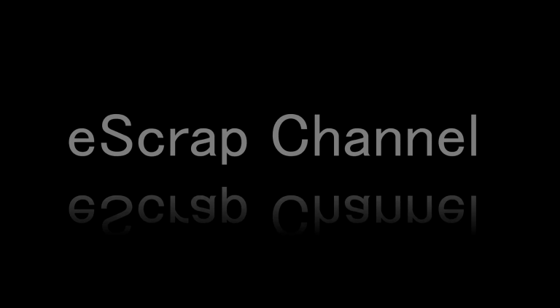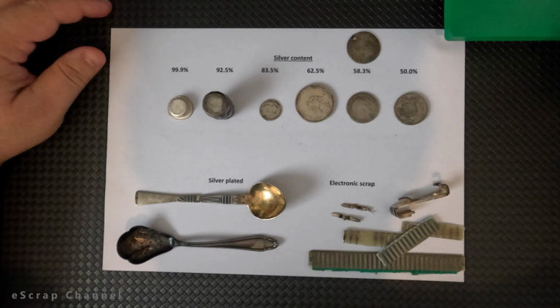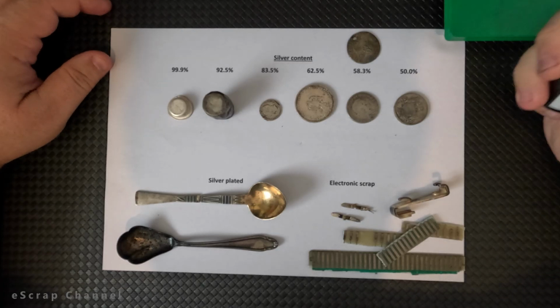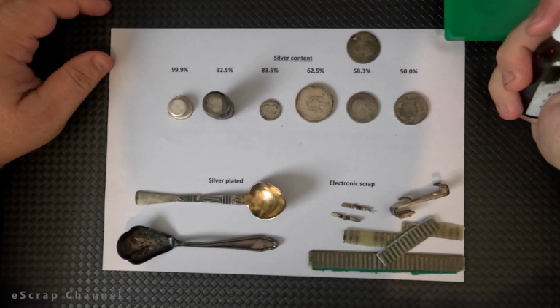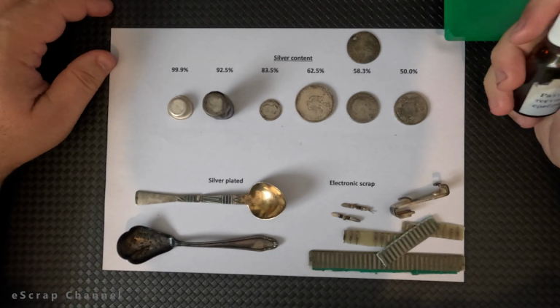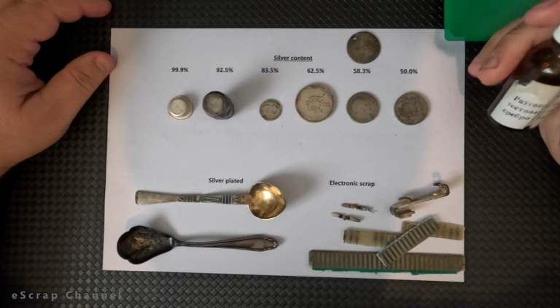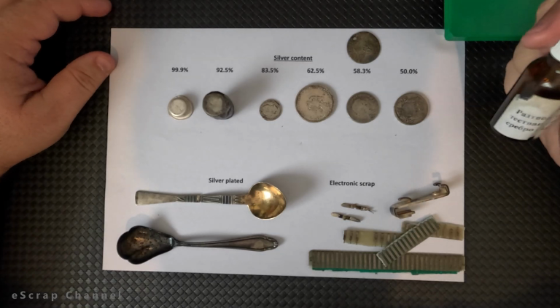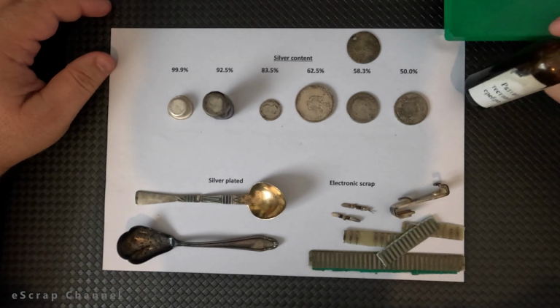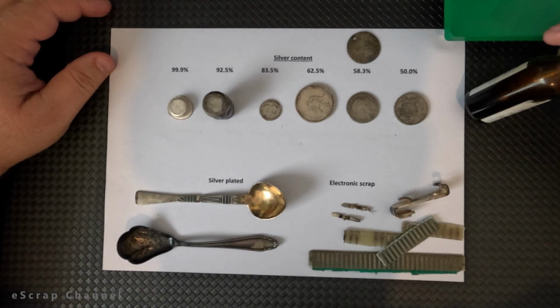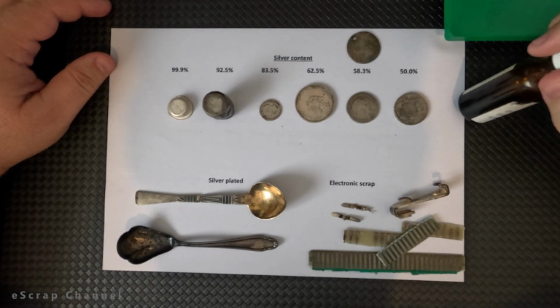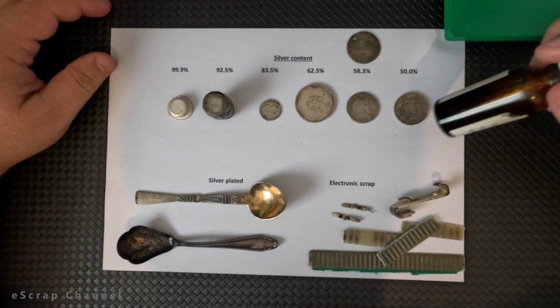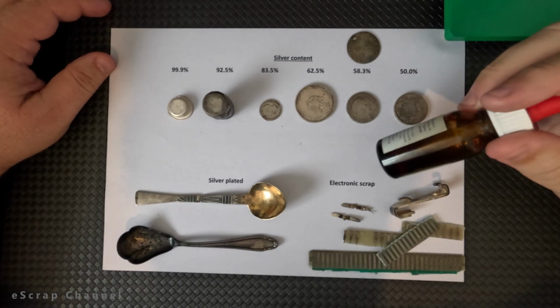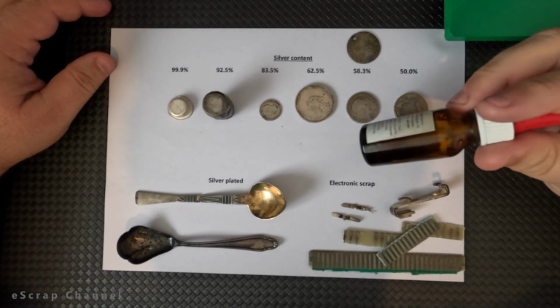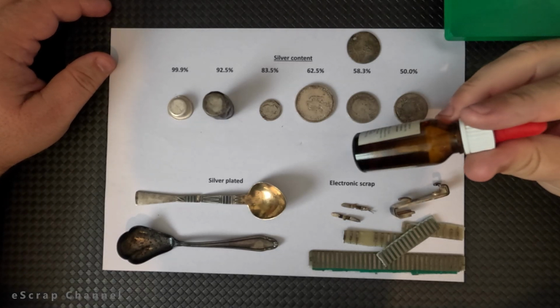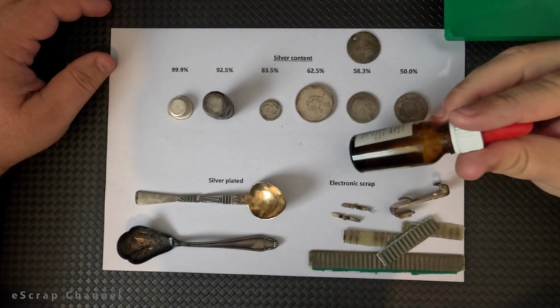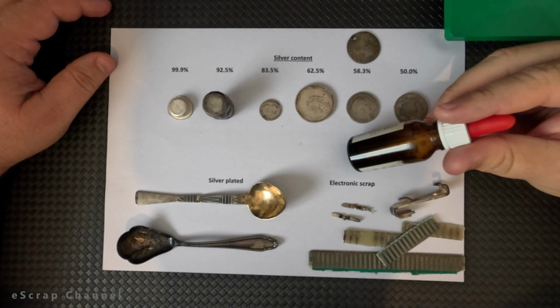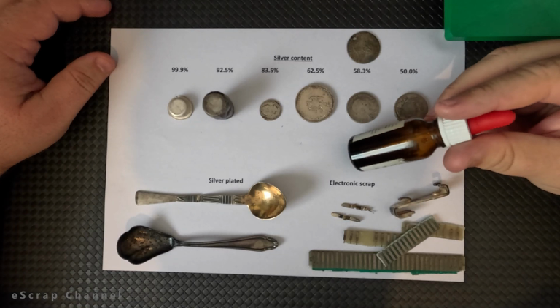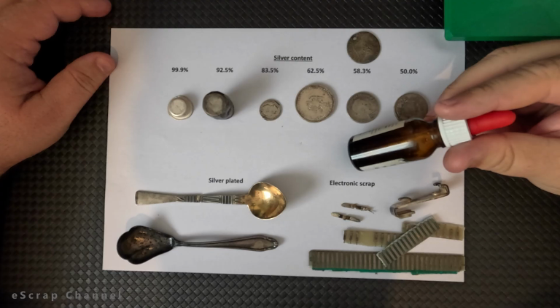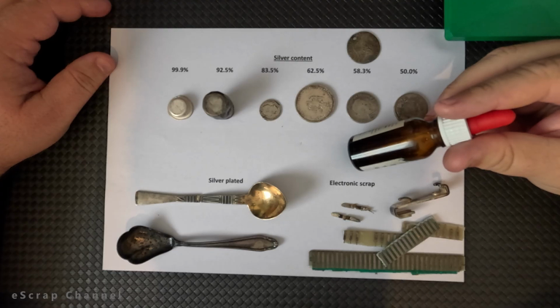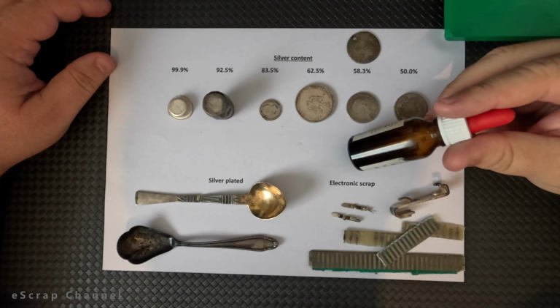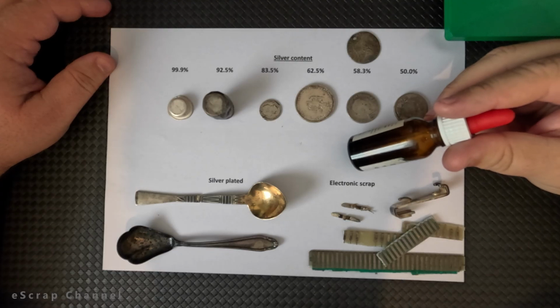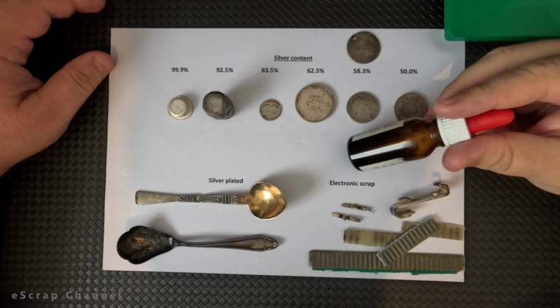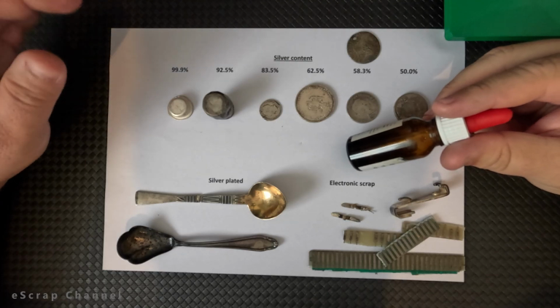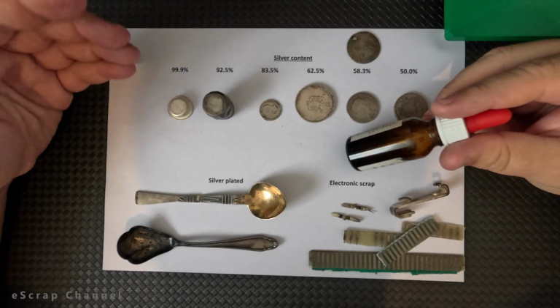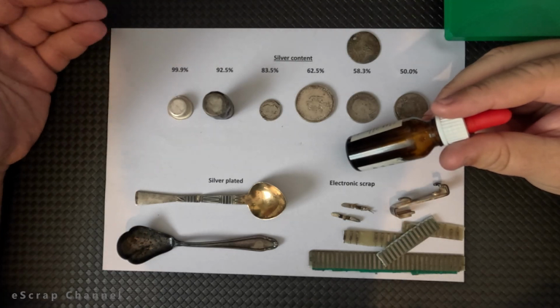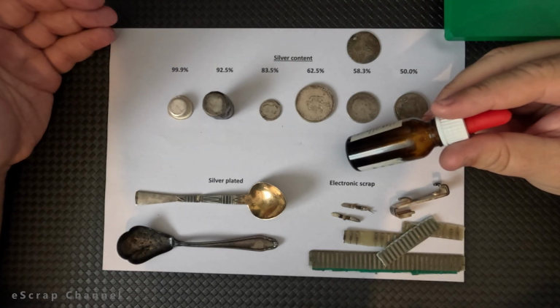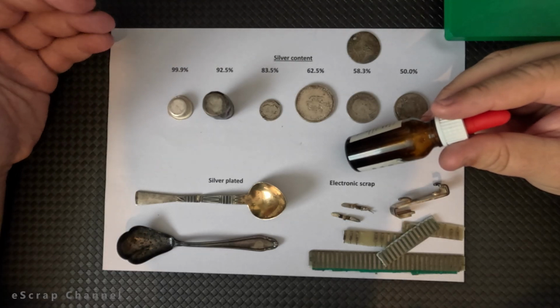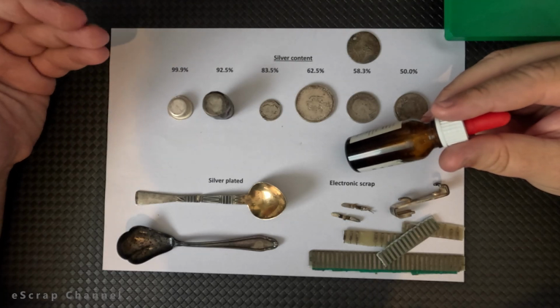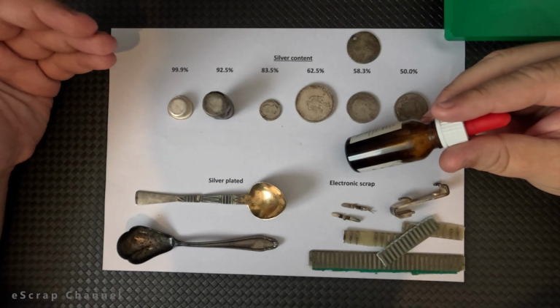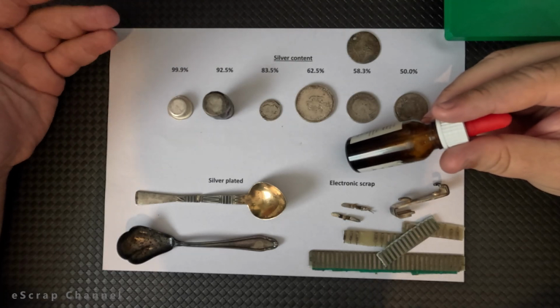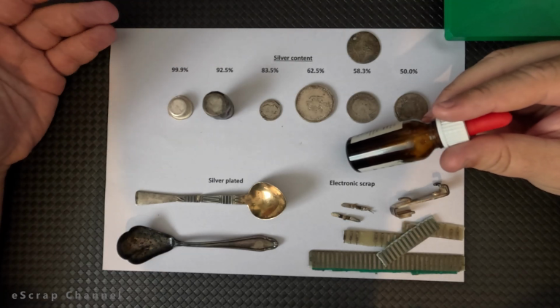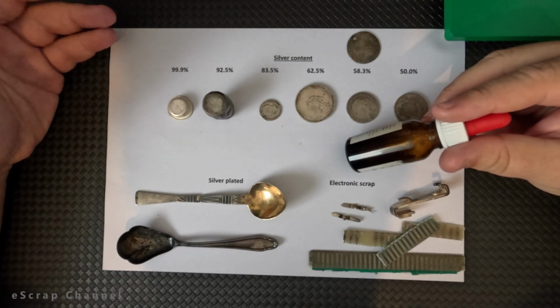Hello Scrapers! In this video I will show you how to use silver testing solution to identify silver in different types of objects.